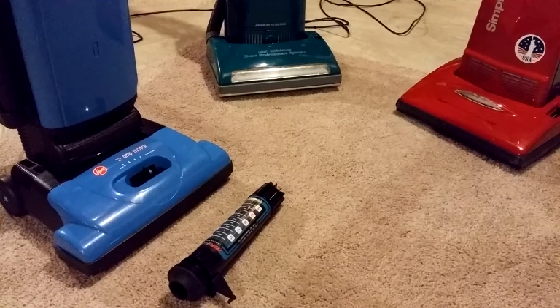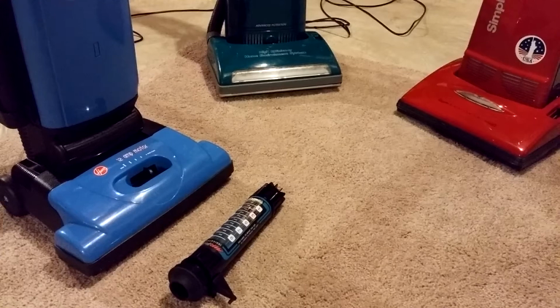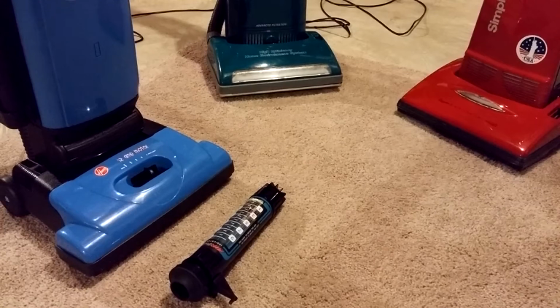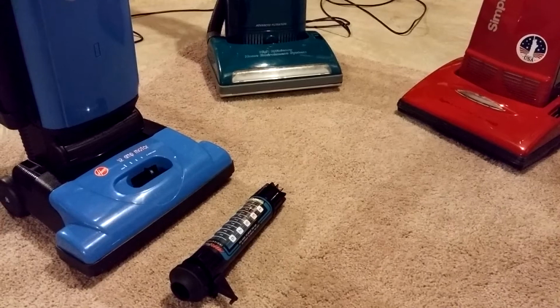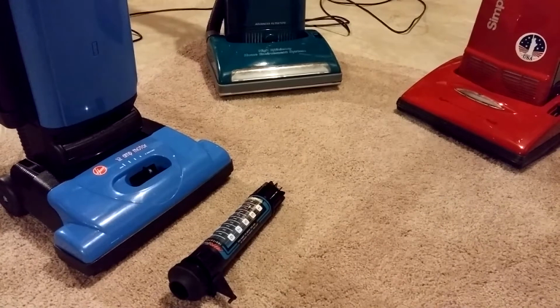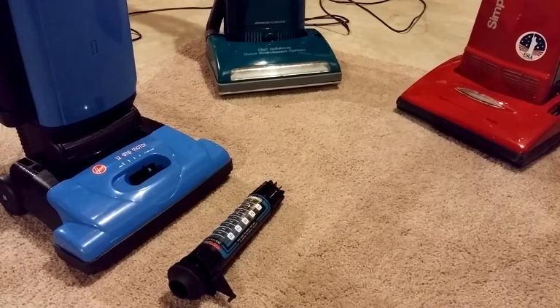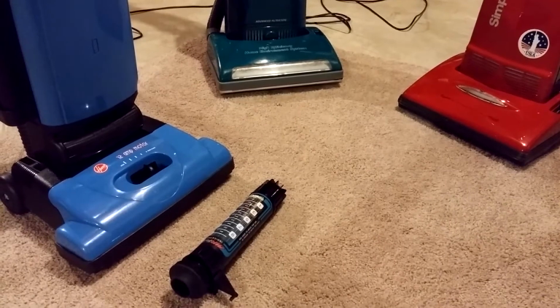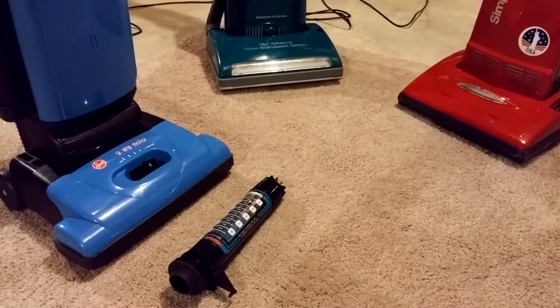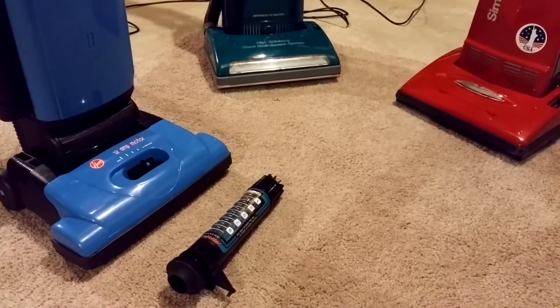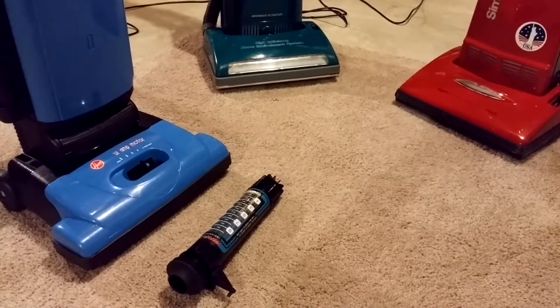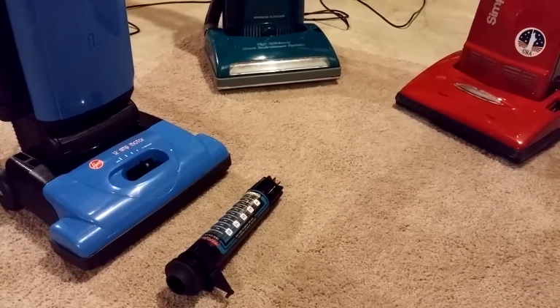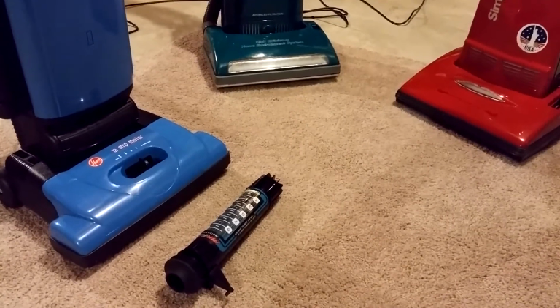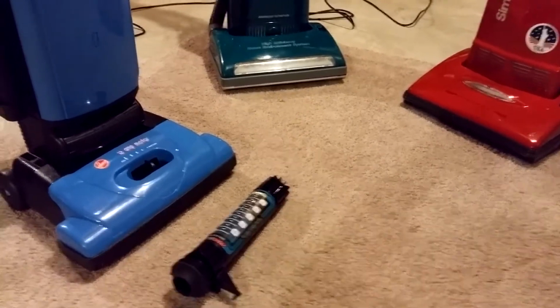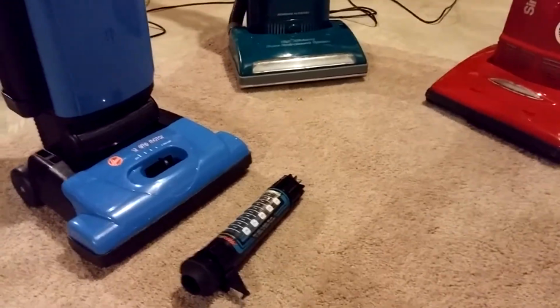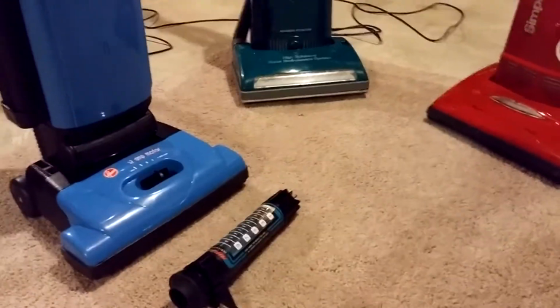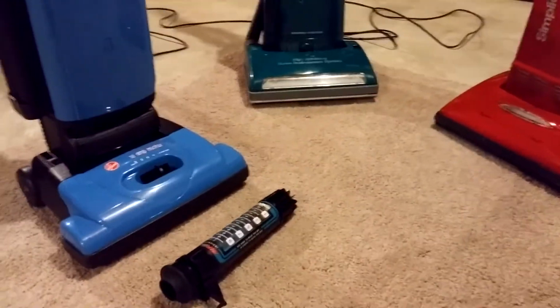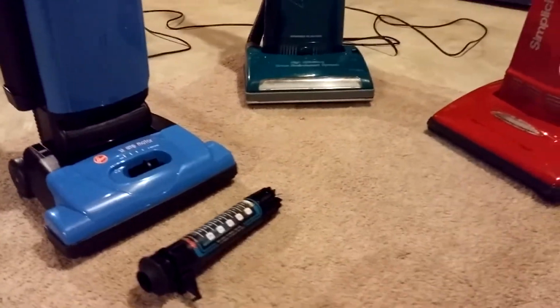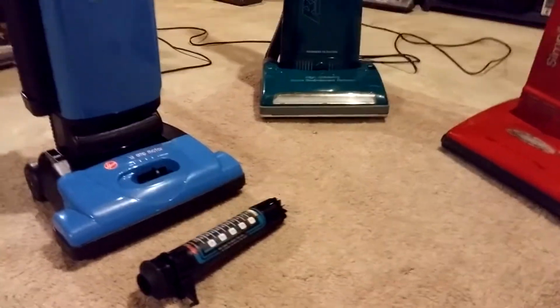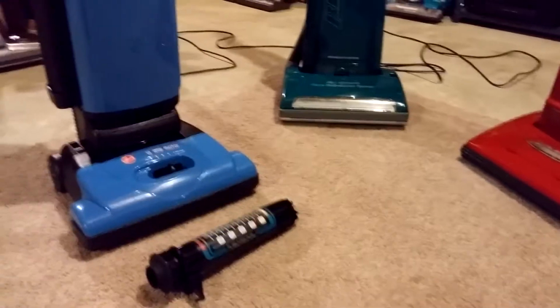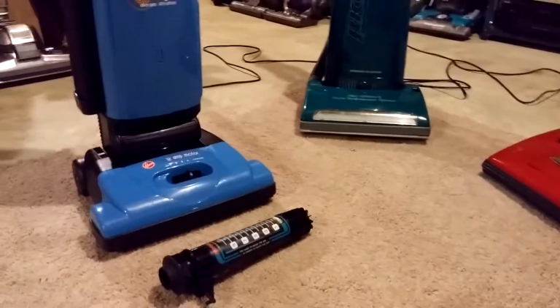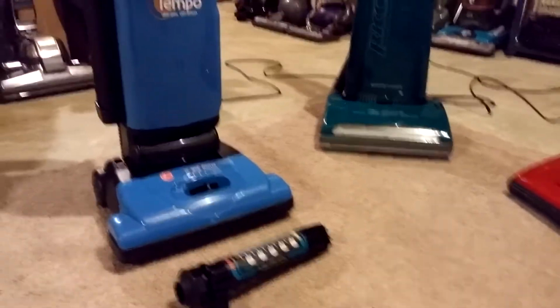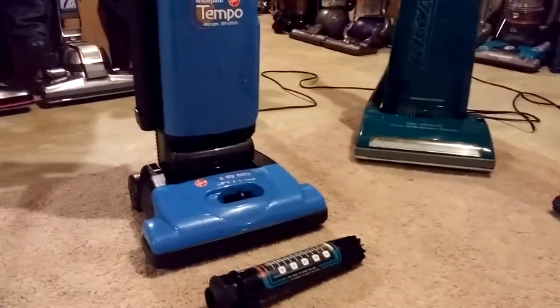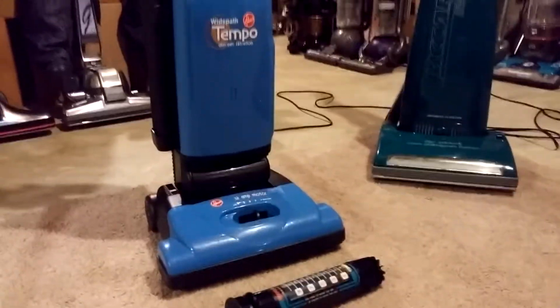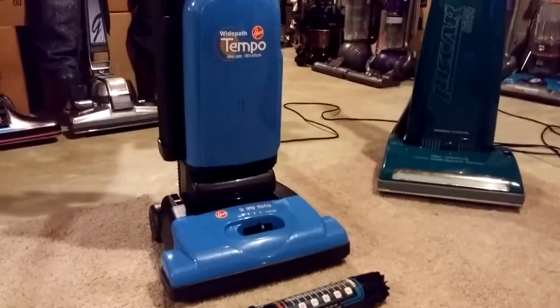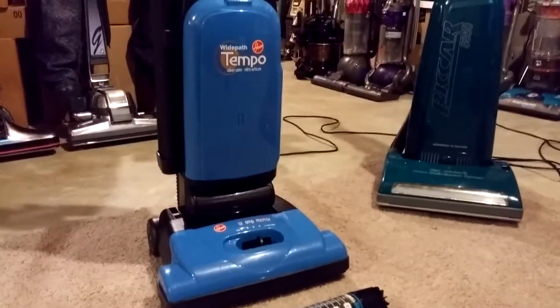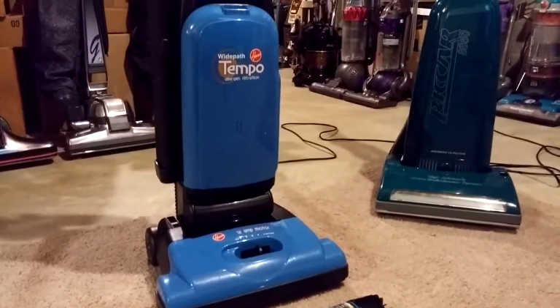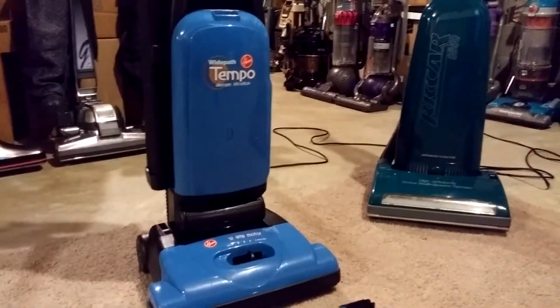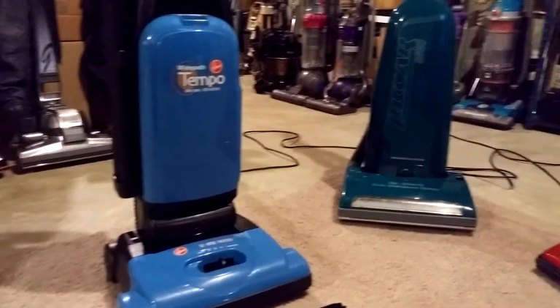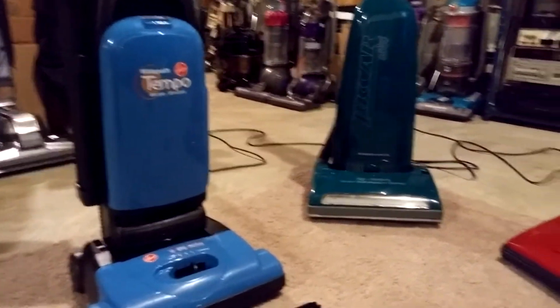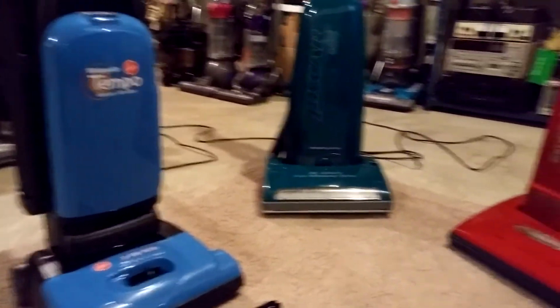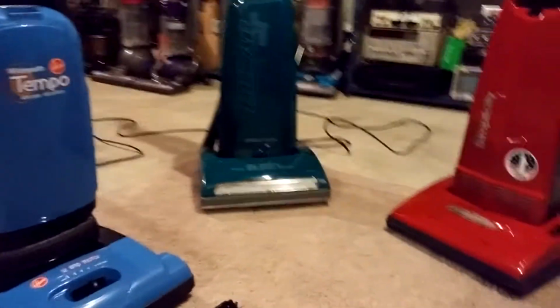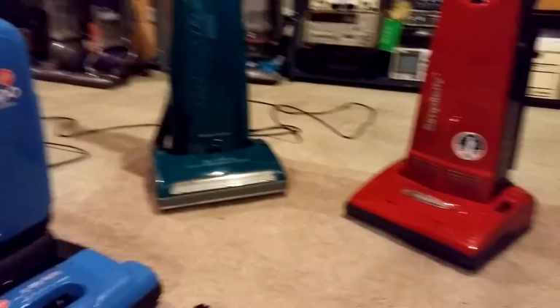Hello Vac Fans, this is Bill from VacLab. Today we're going to discuss airflow losses from clean air machines.